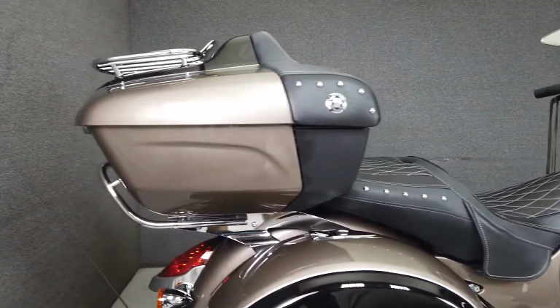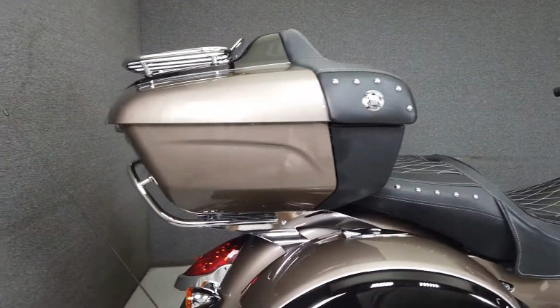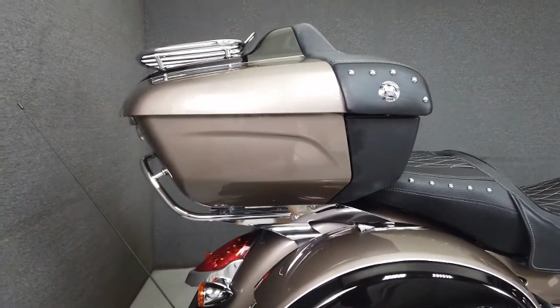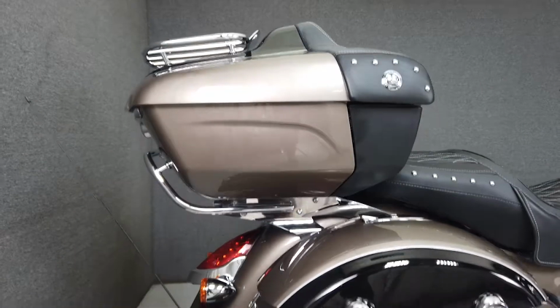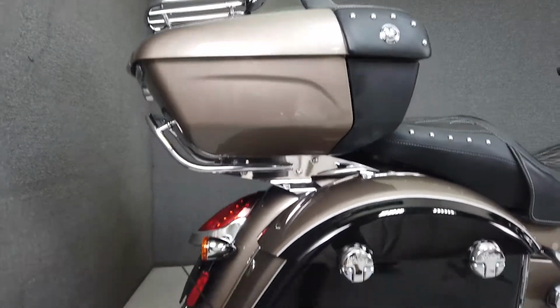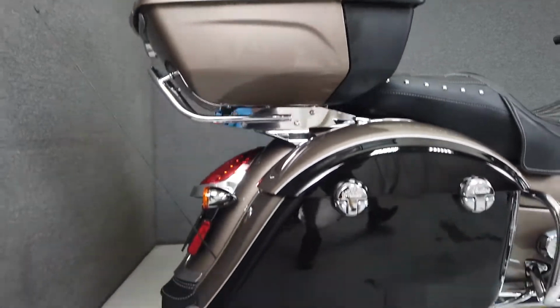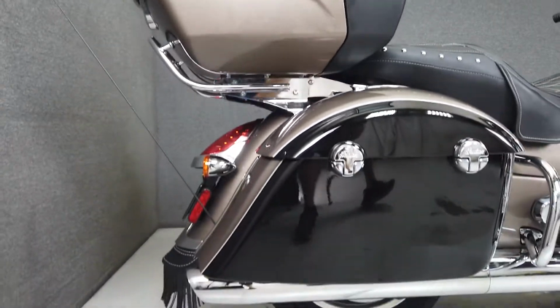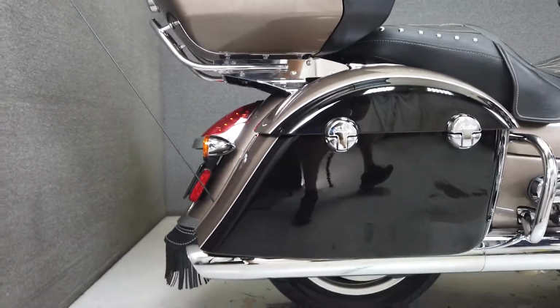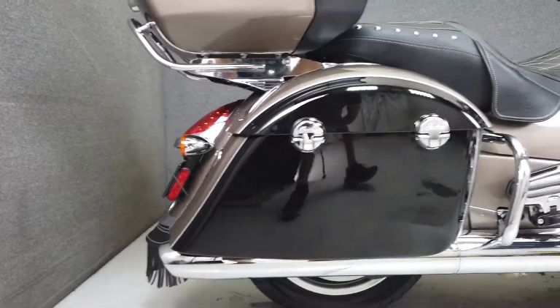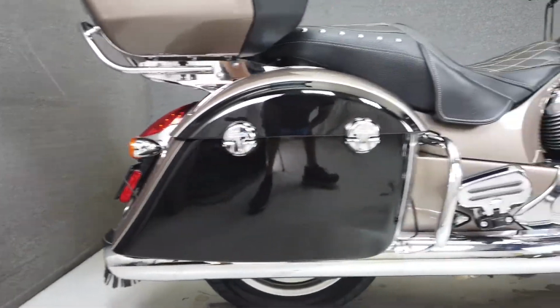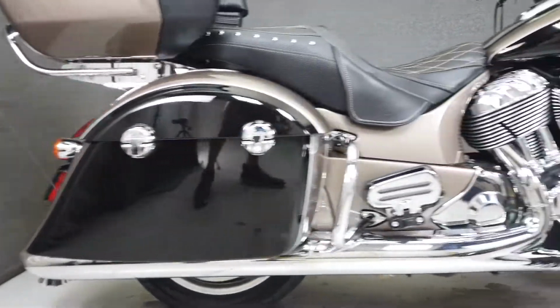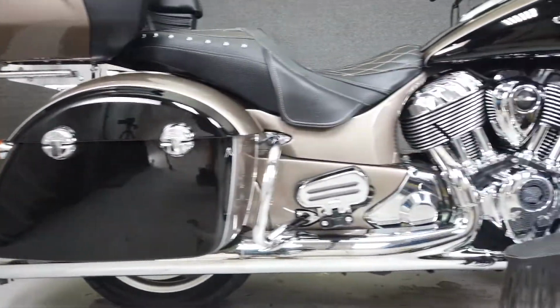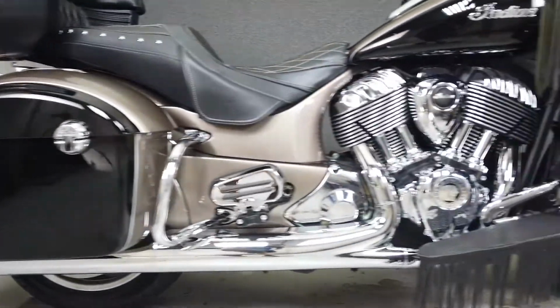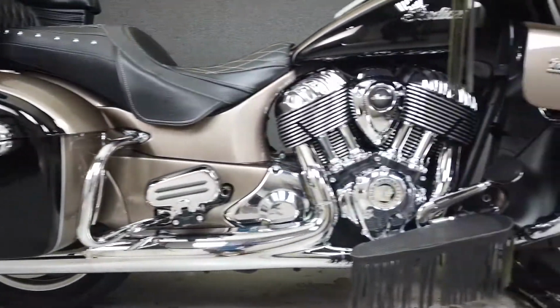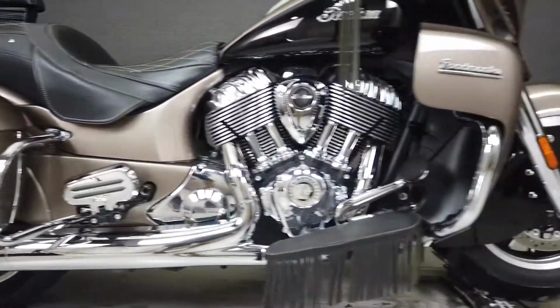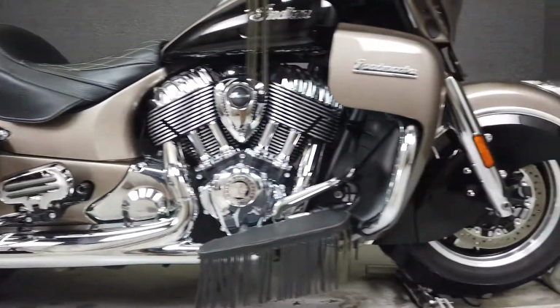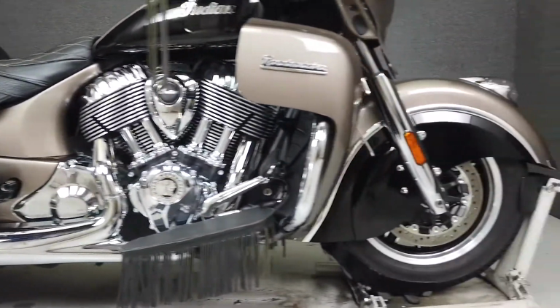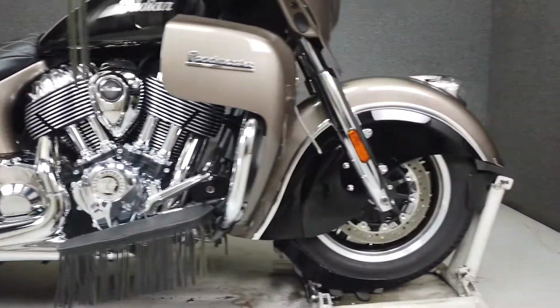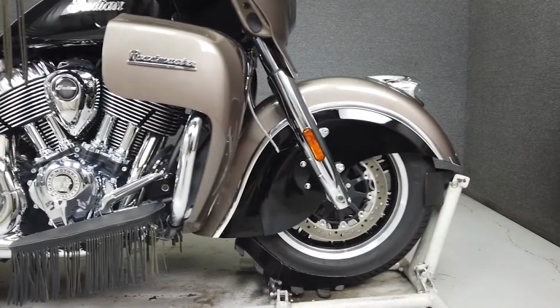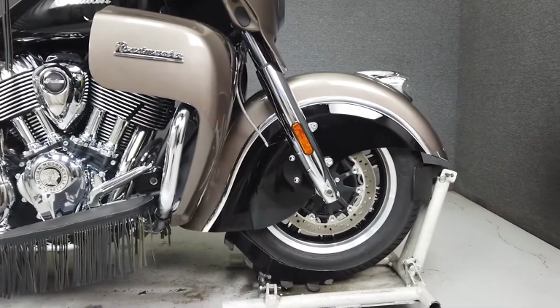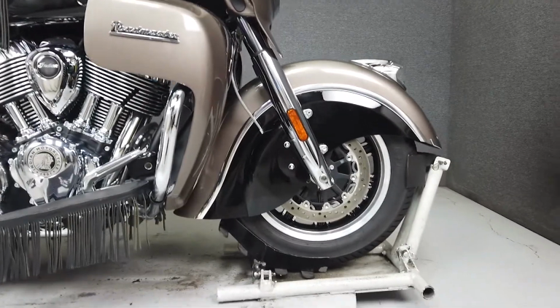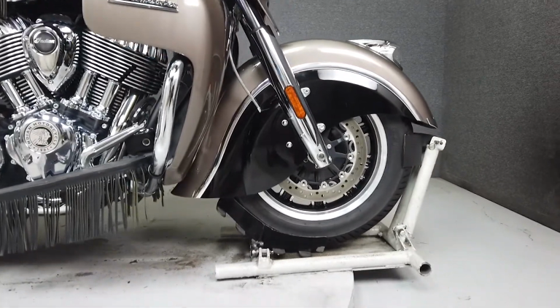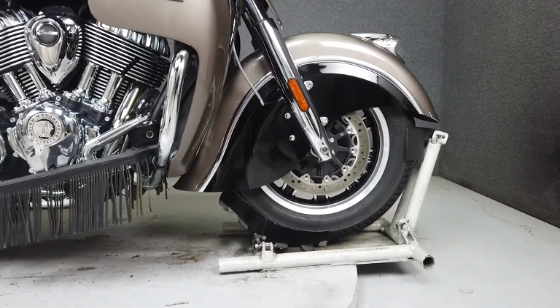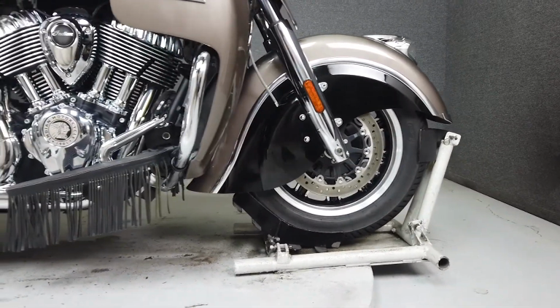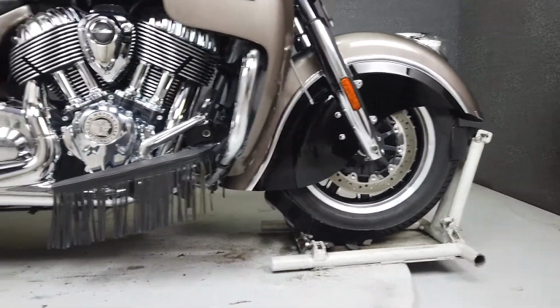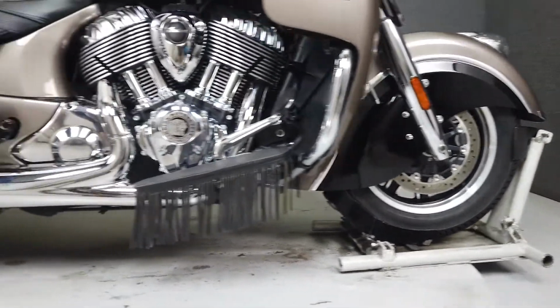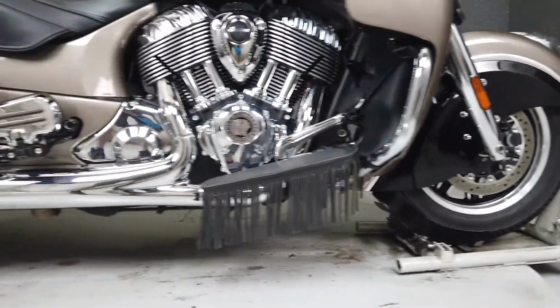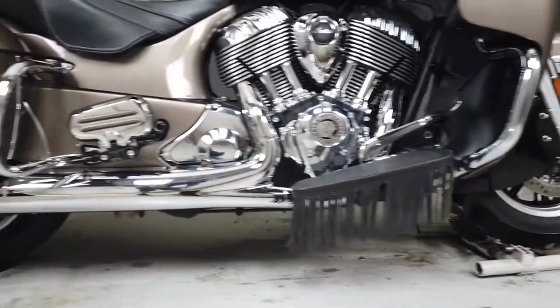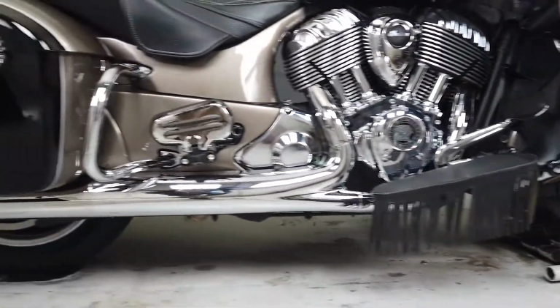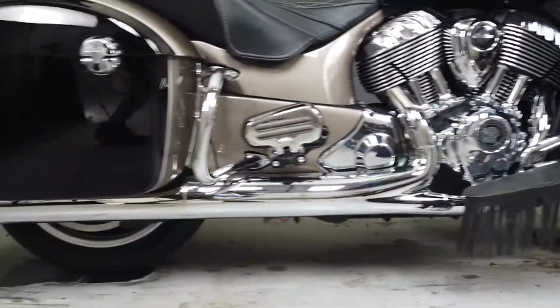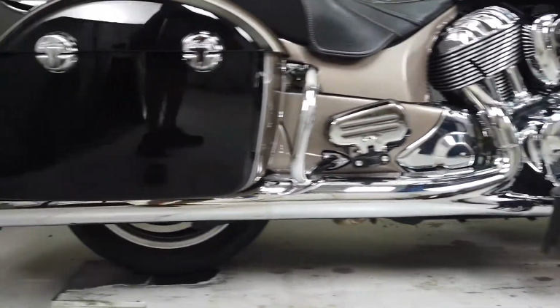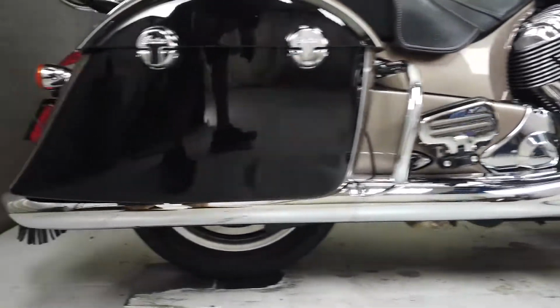It comes well equipped with a multi-function four-speaker stereo system, navigation, cruise control, ABS, heated grips, heated seats, and an onboard computer, as well as TPMS, power locking luggage, and an electronically adjustable windshield.